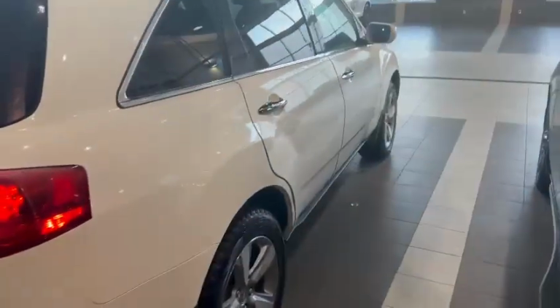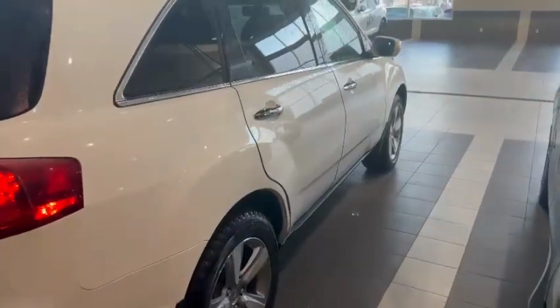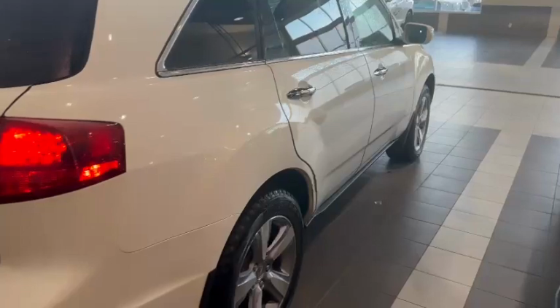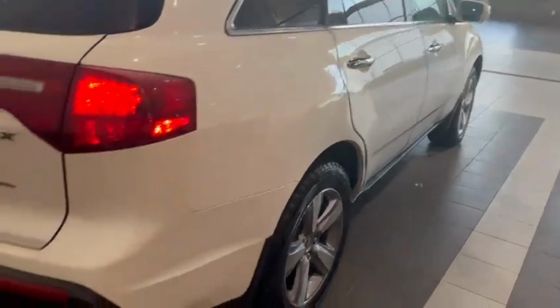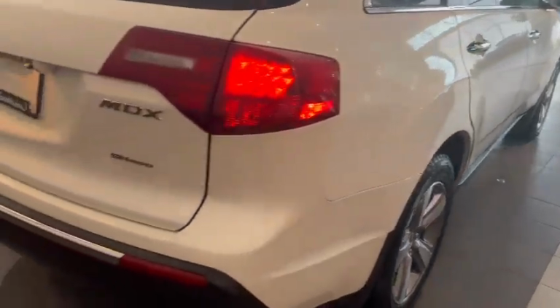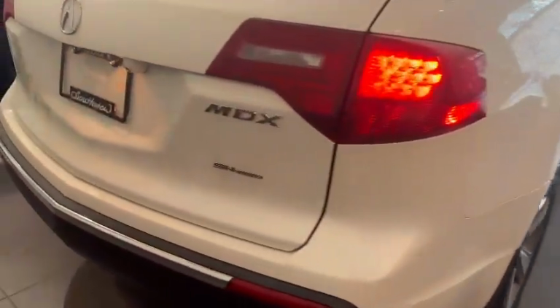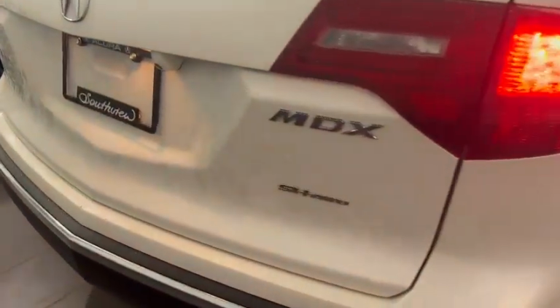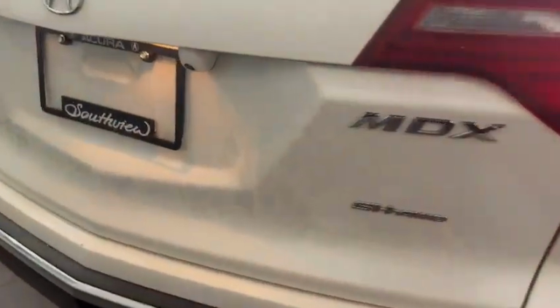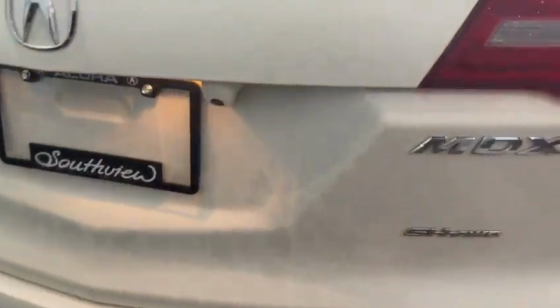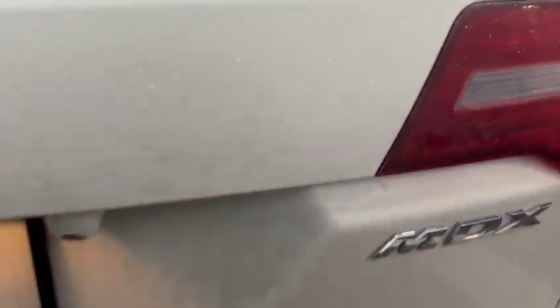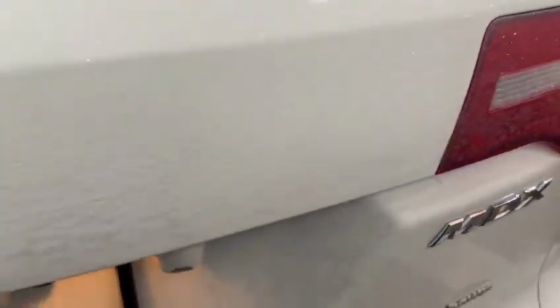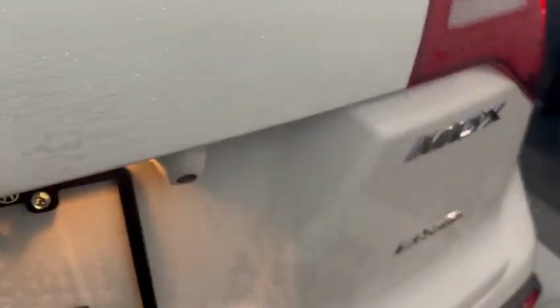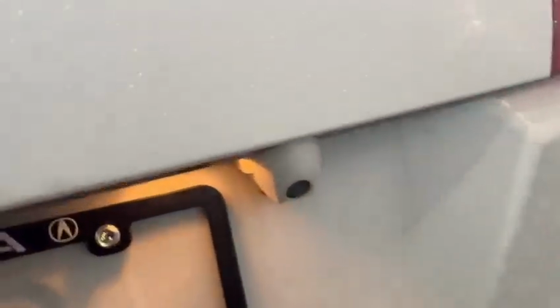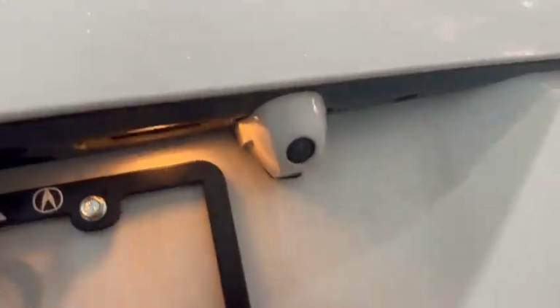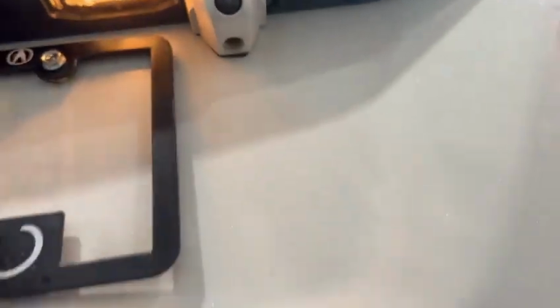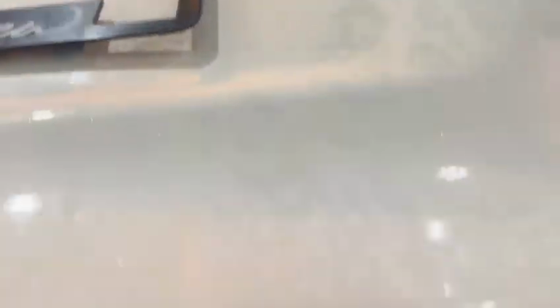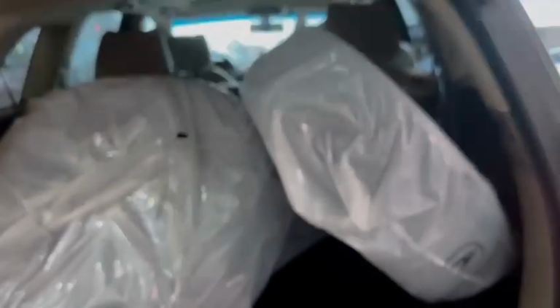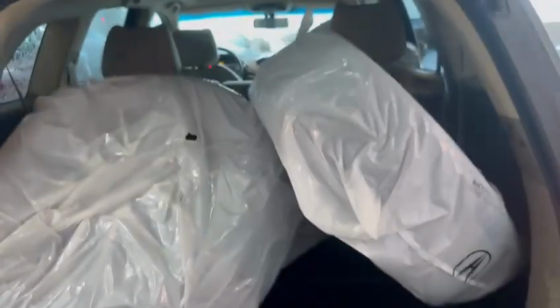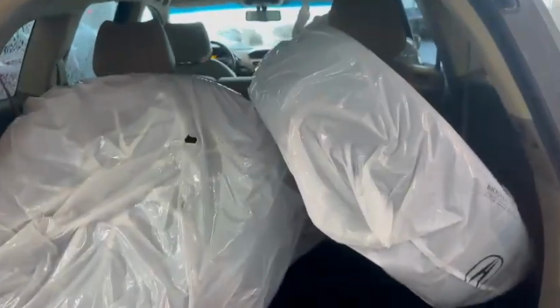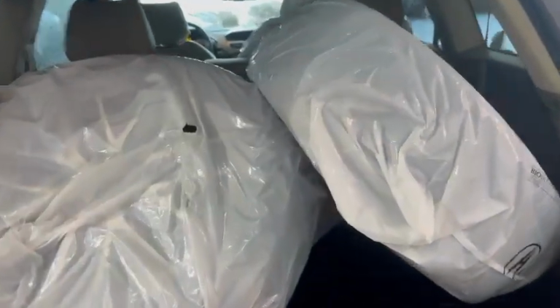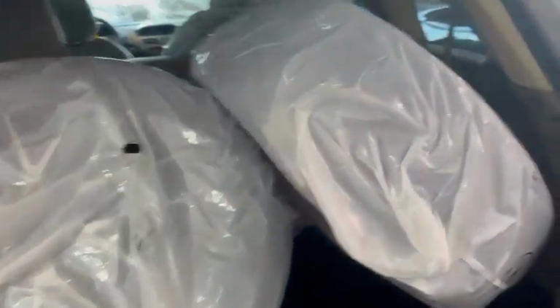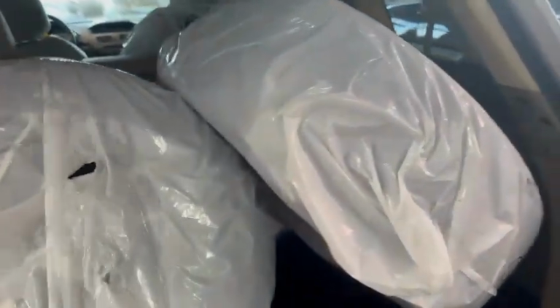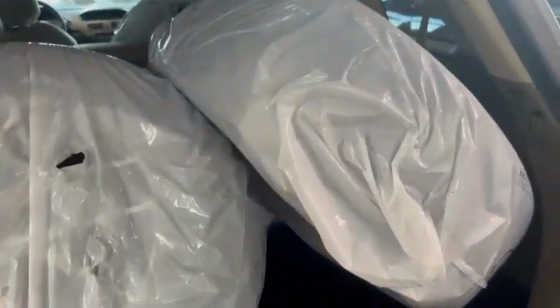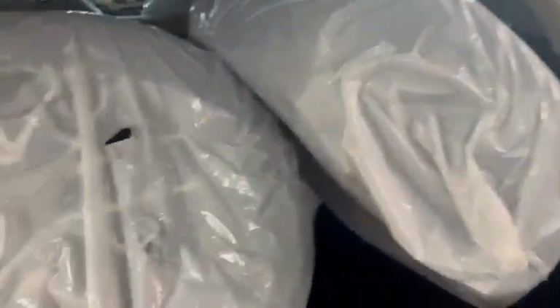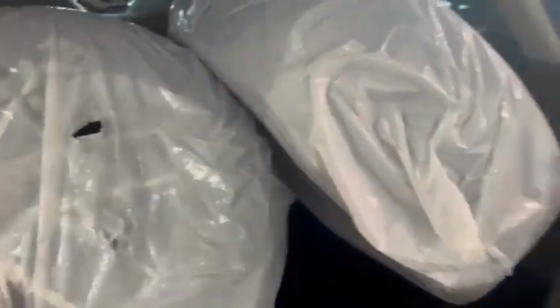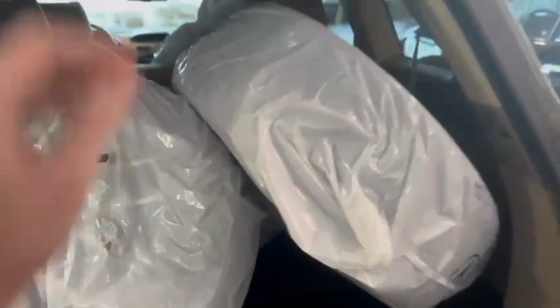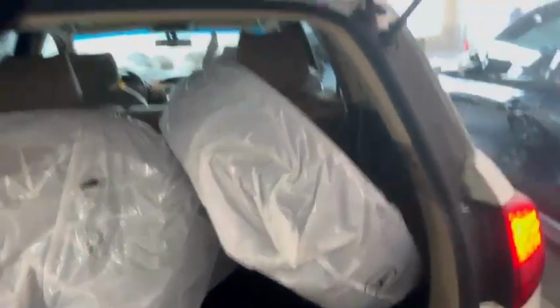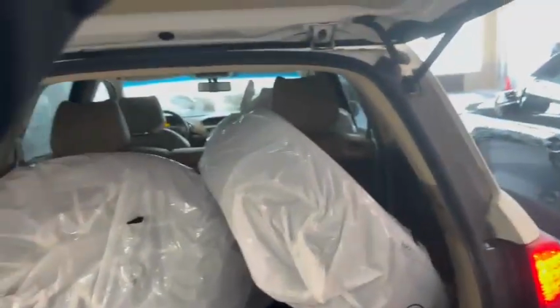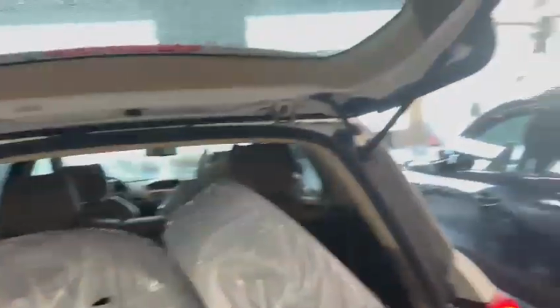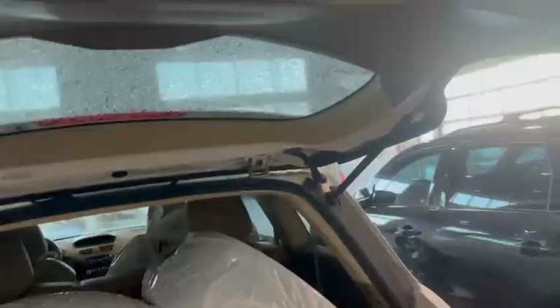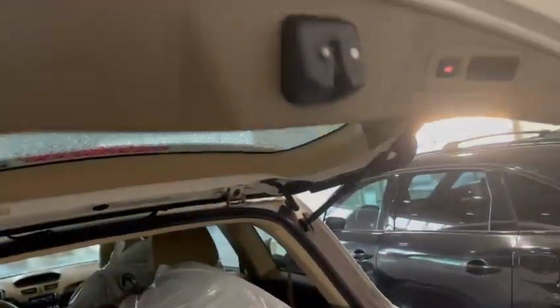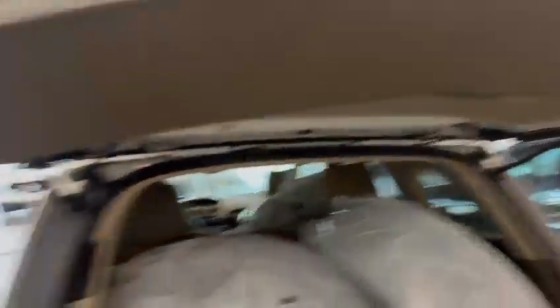It's a very clean, very well maintained vehicle. This one does come with the super handling all-wheel drive, nice backup camera right down there as well. This one also does come with the summer set of tires and they are on rims, so it's a nice little plus for you. Power liftgate right there.